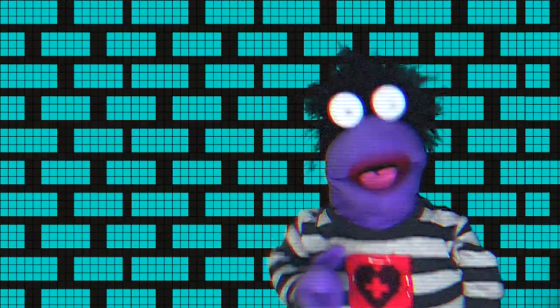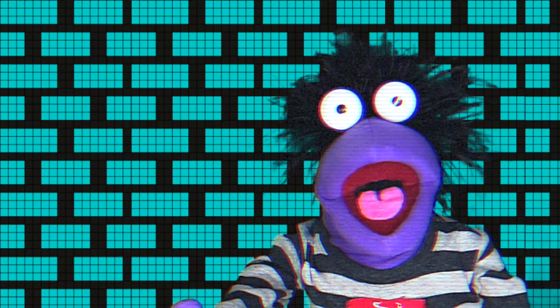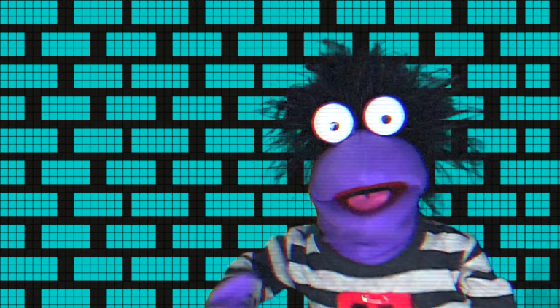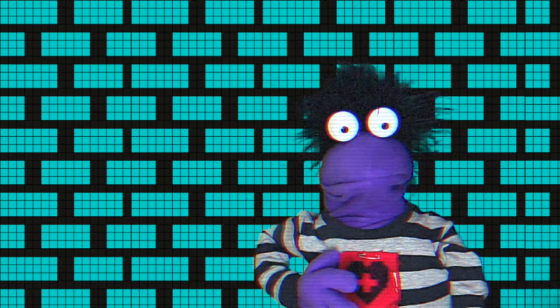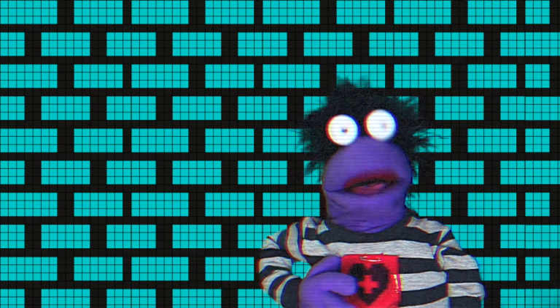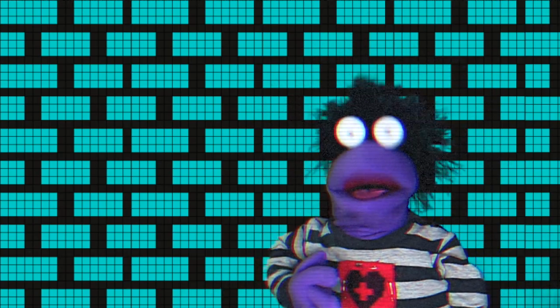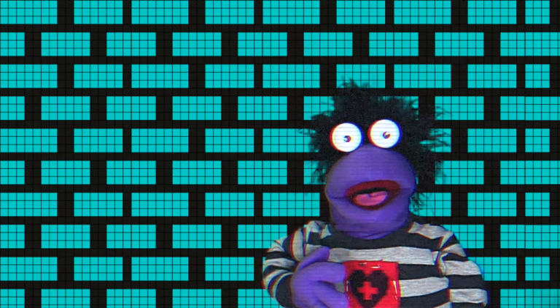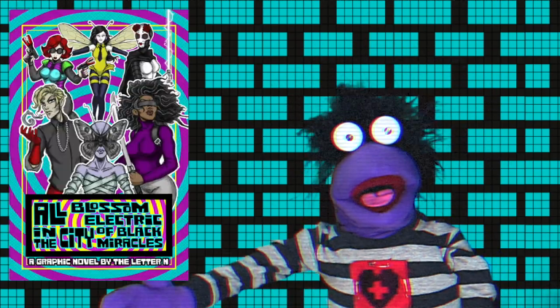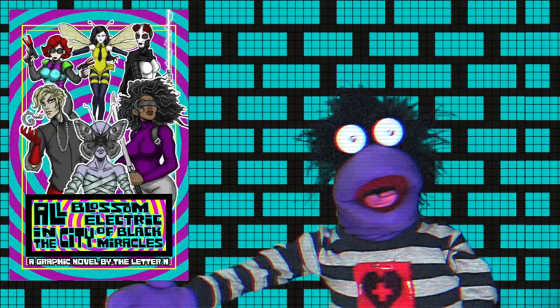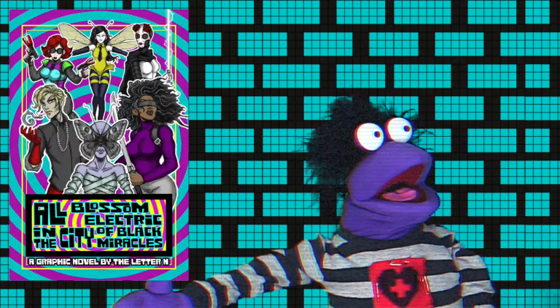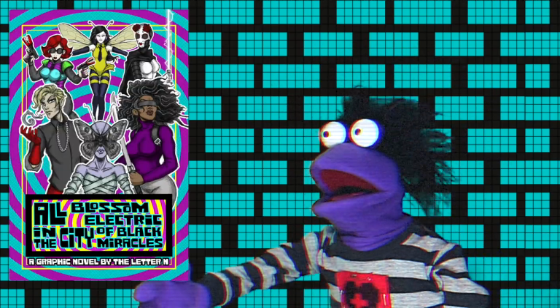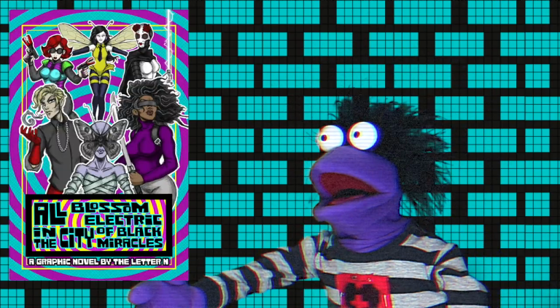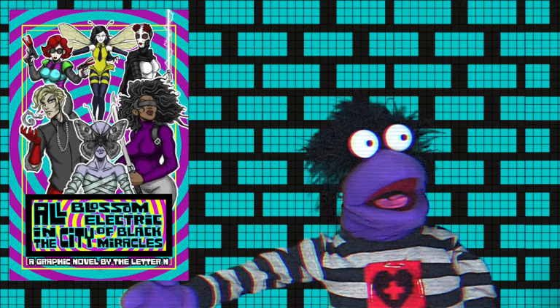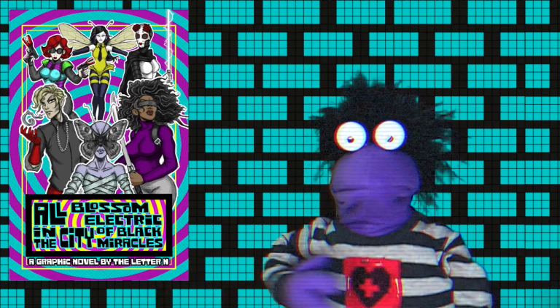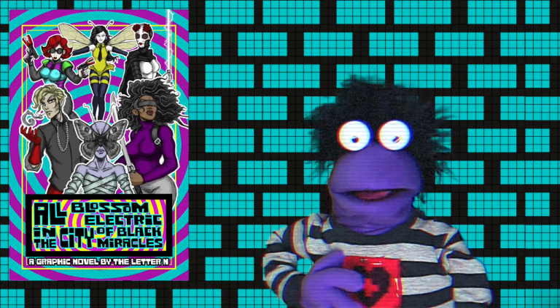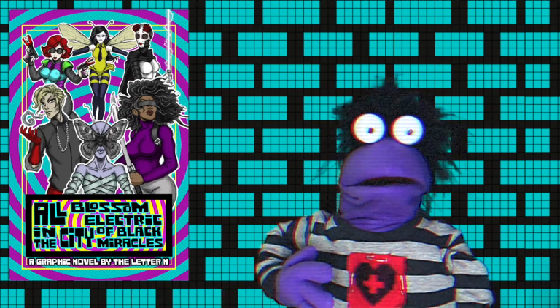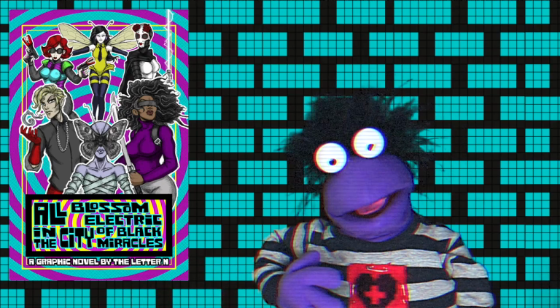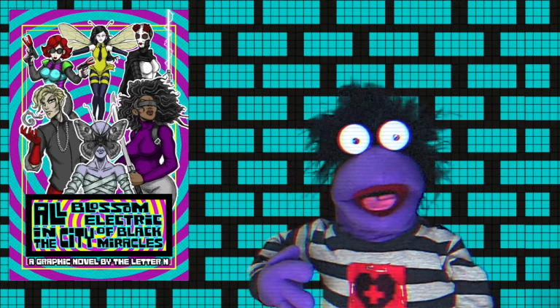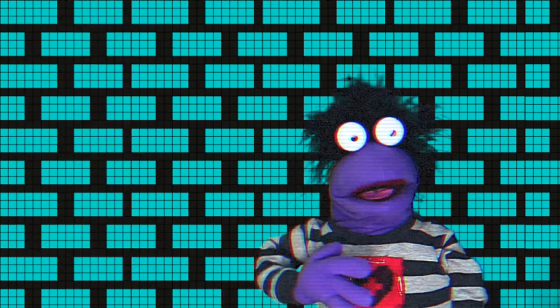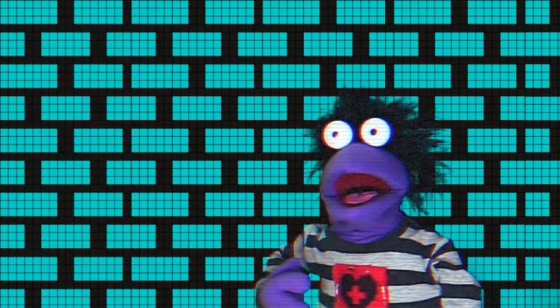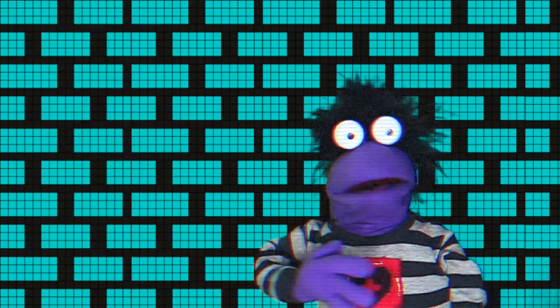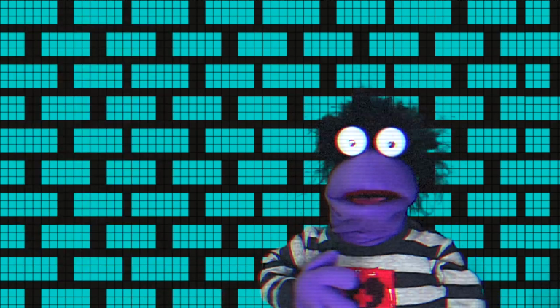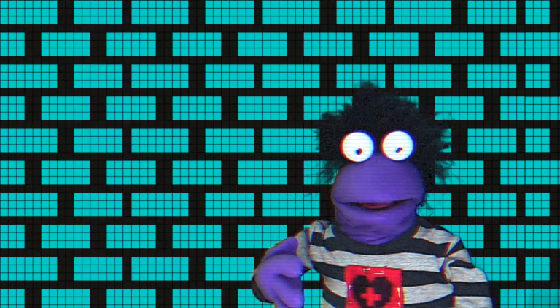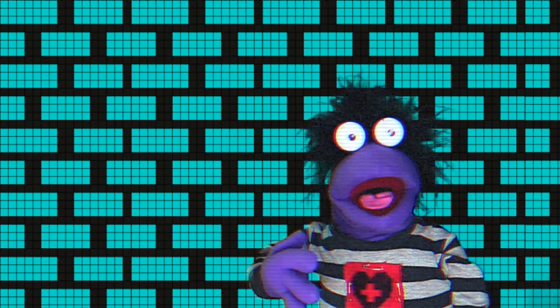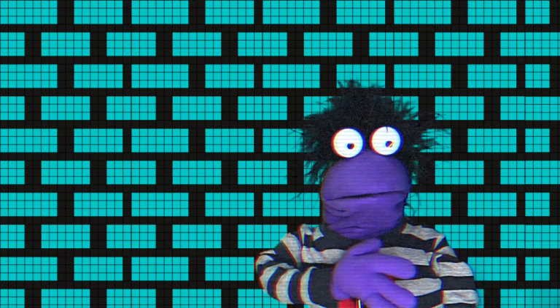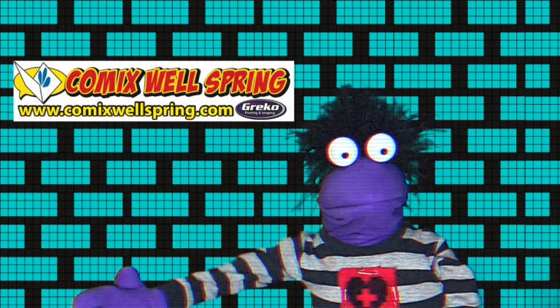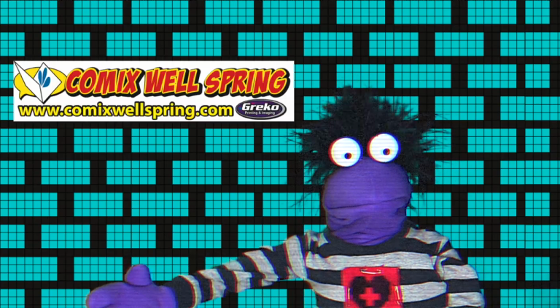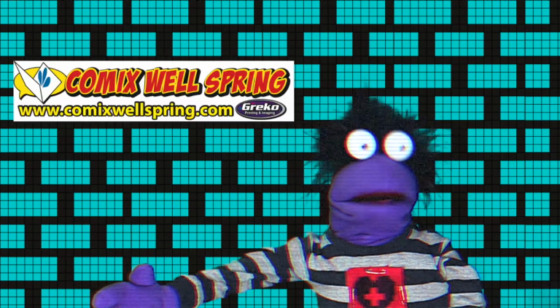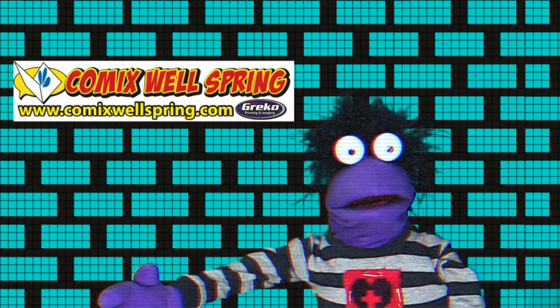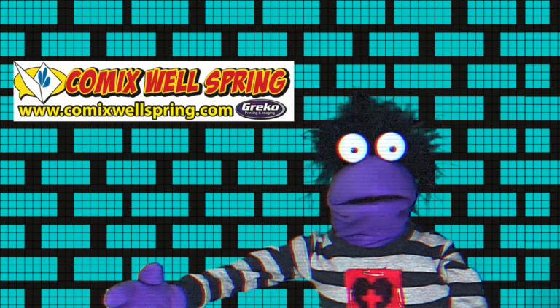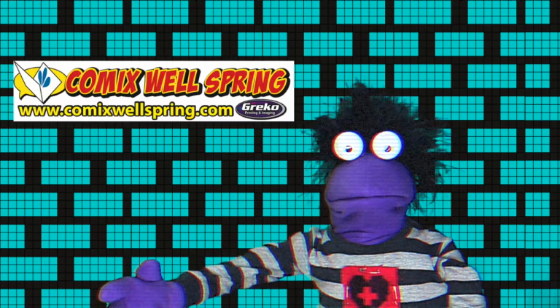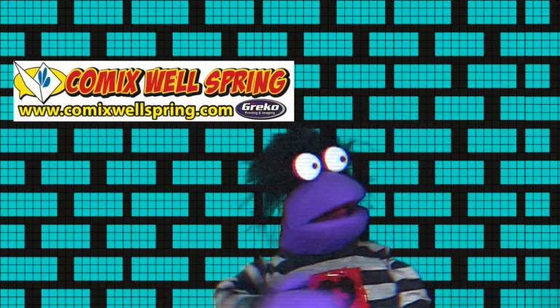Hey! Our graphic novel is out! It's available in both physical and digital editions. For the physical, we used a company called Comics Wellspring. This is a review of their services. Take it away!